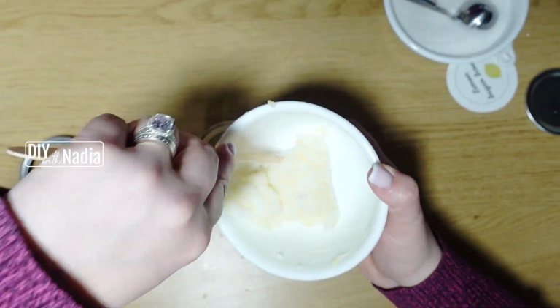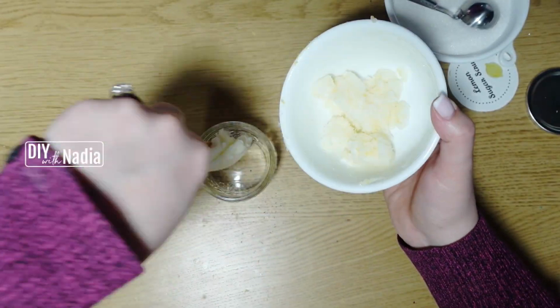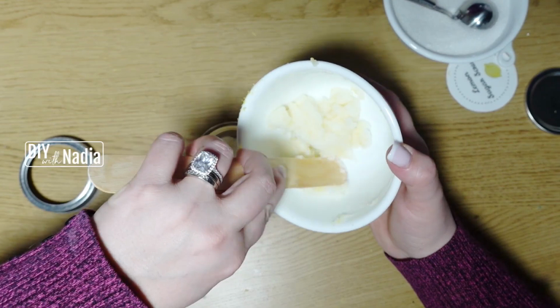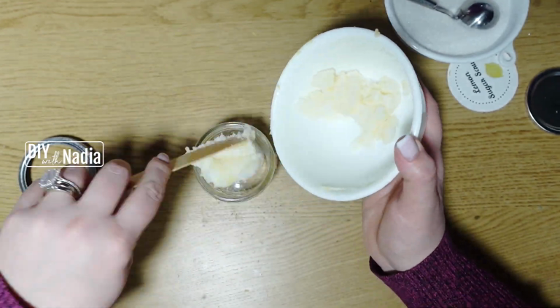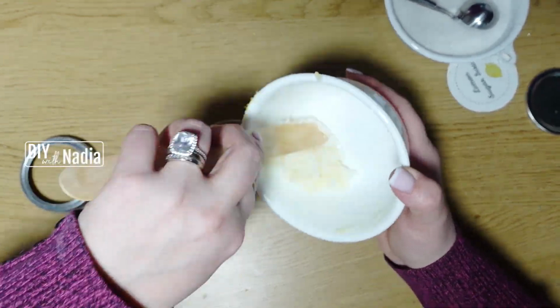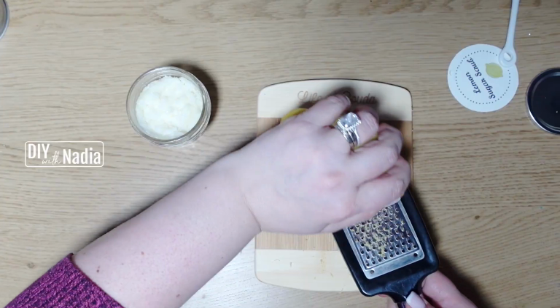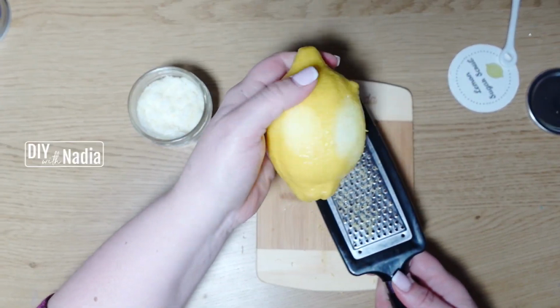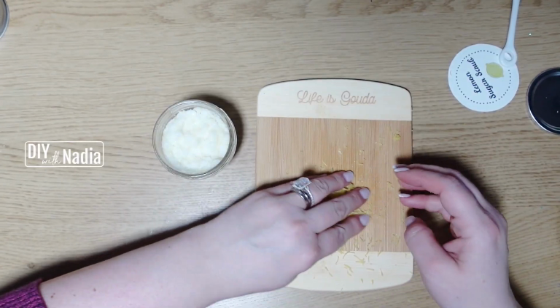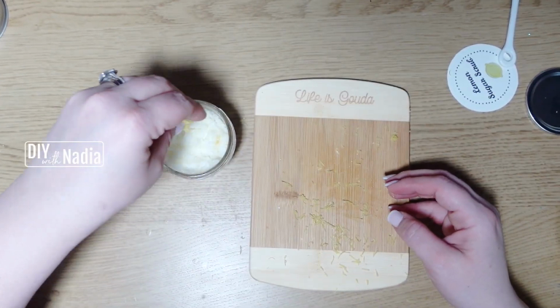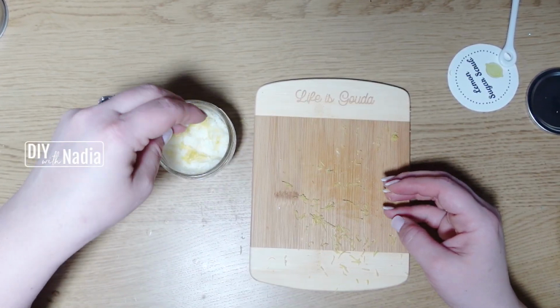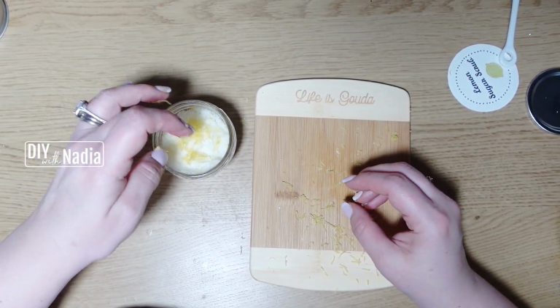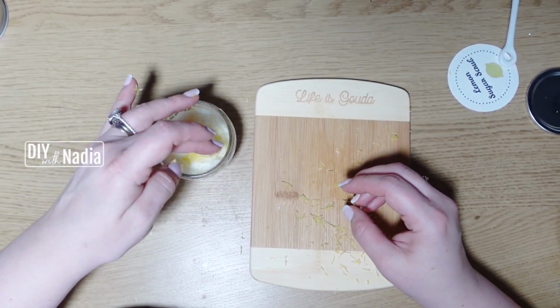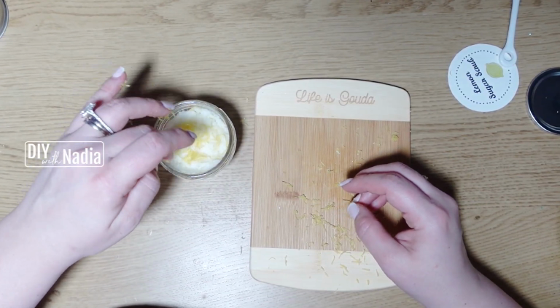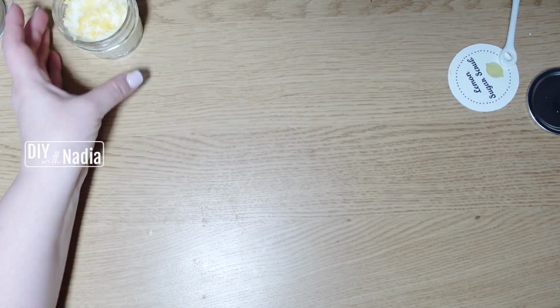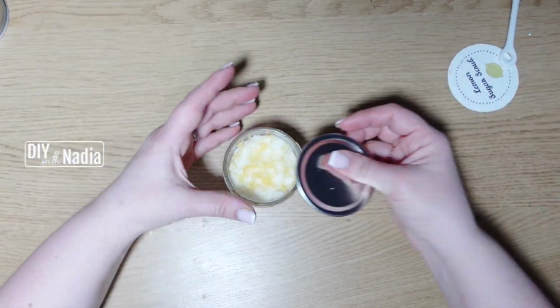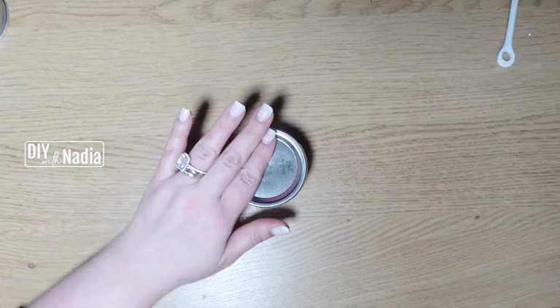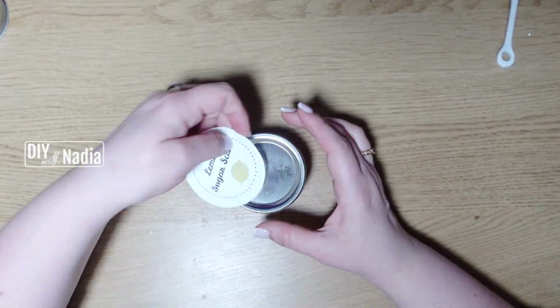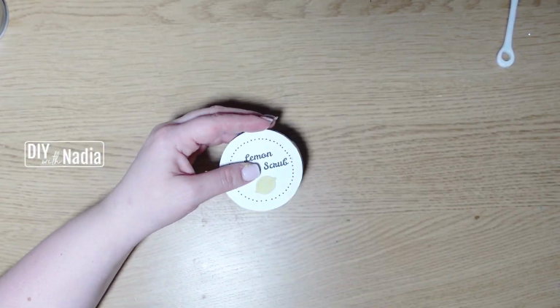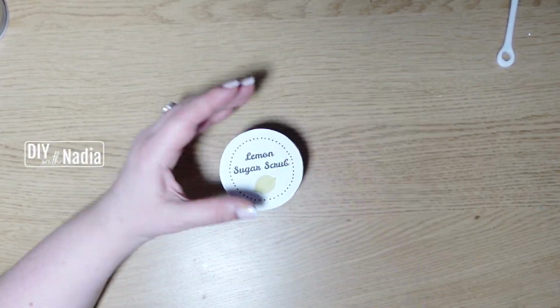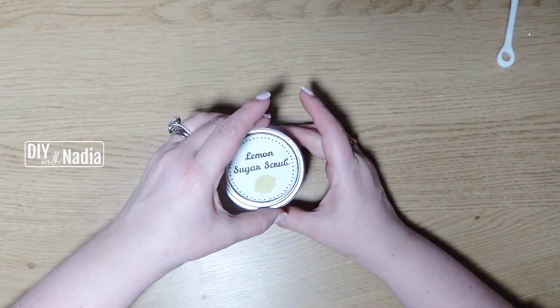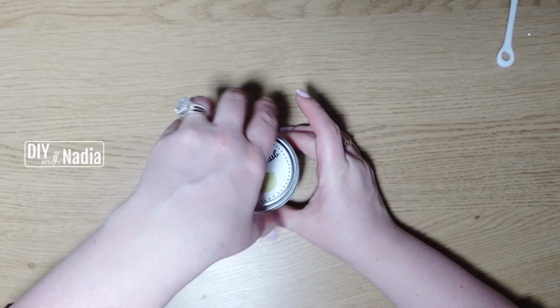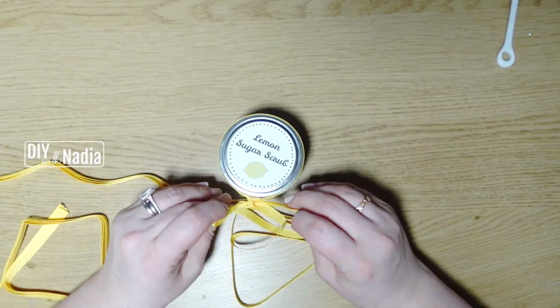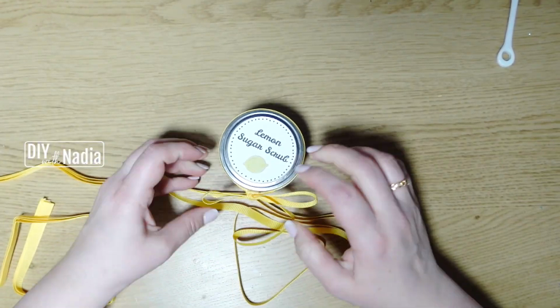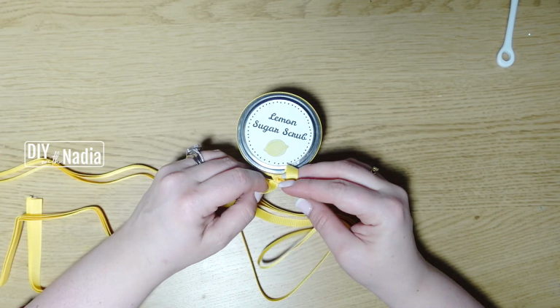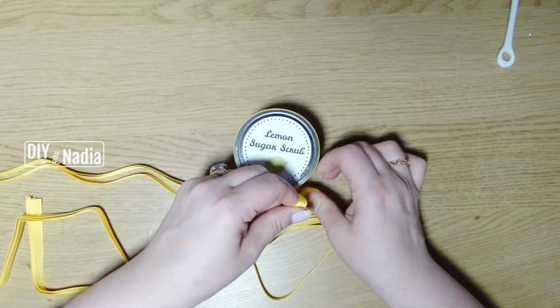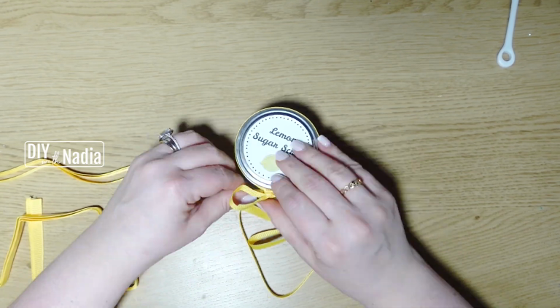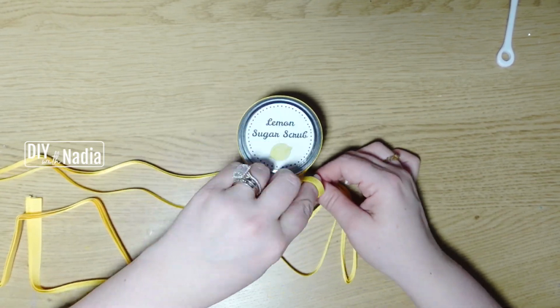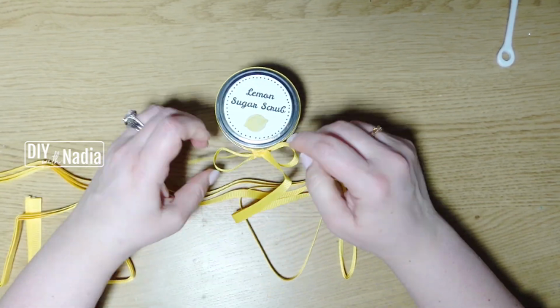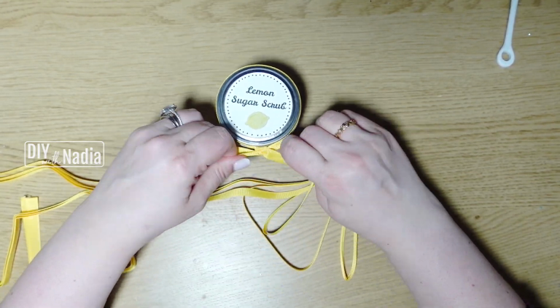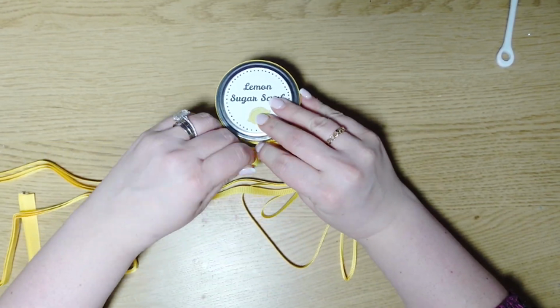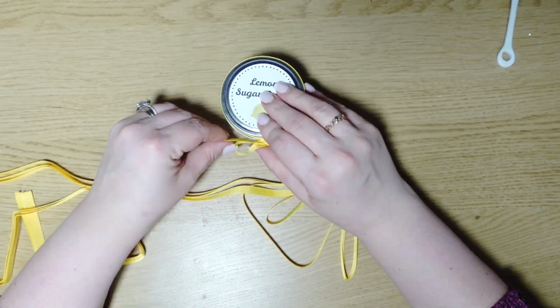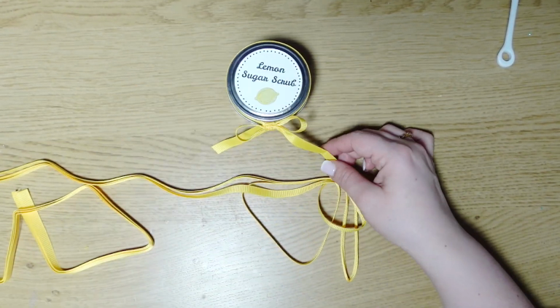After I put the mixture in the jar, I also like to sprinkle just a little bit of fresh lemon zest on top. Now I'm going to close the jar nice and tight, put the label on, and around the lid I'm going to add a pretty yellow ribbon and make a bow on the side.